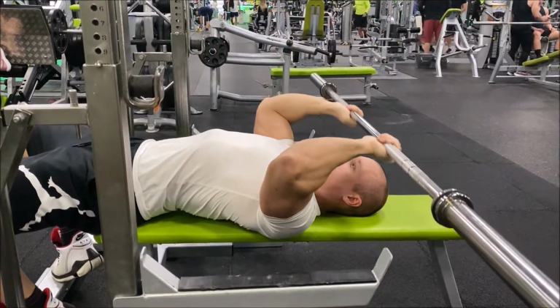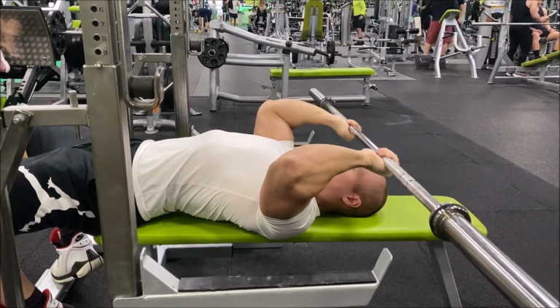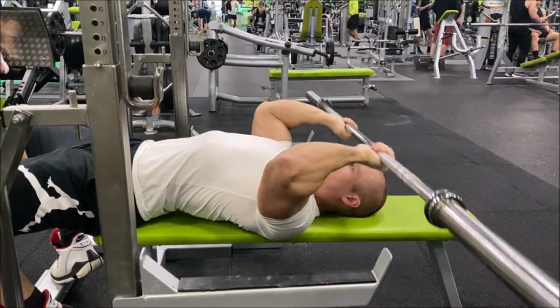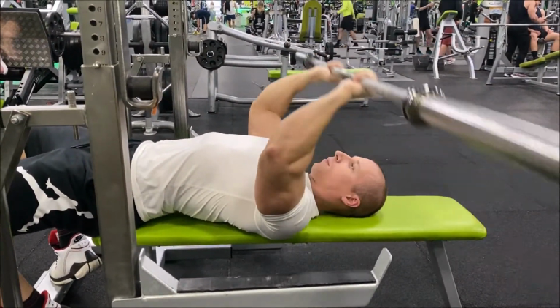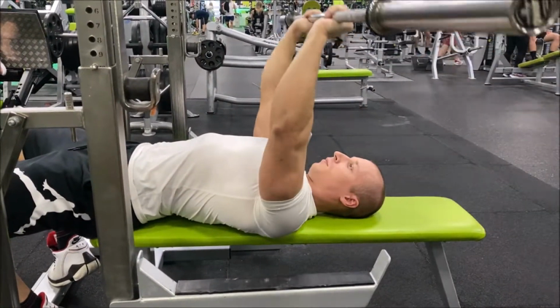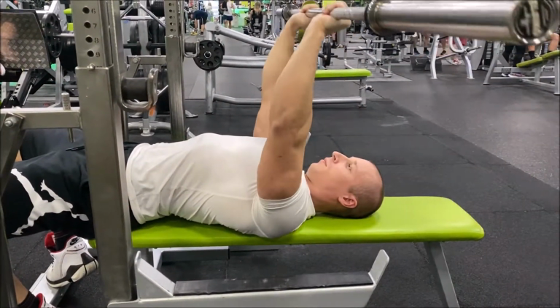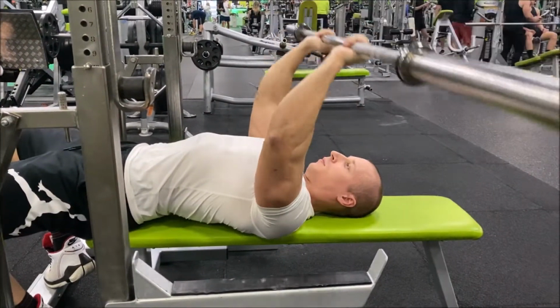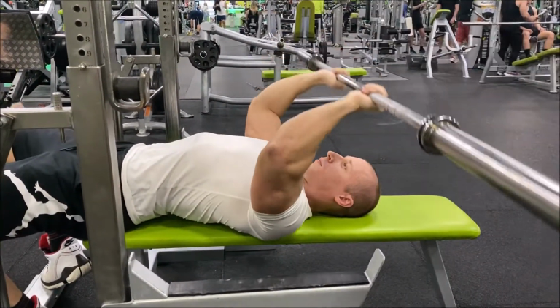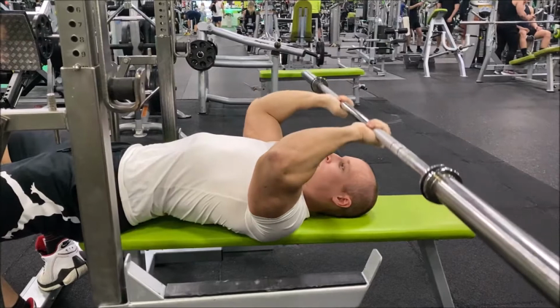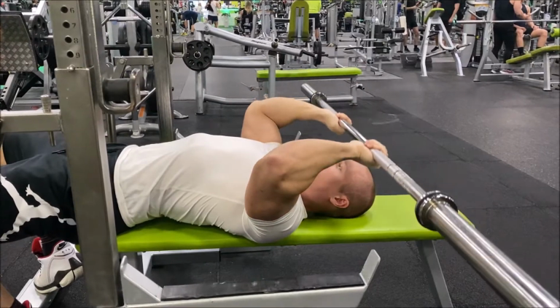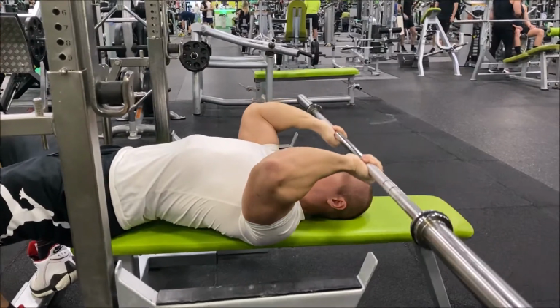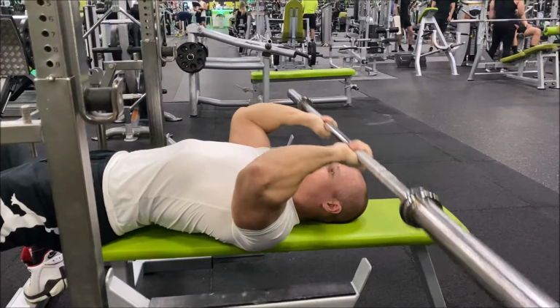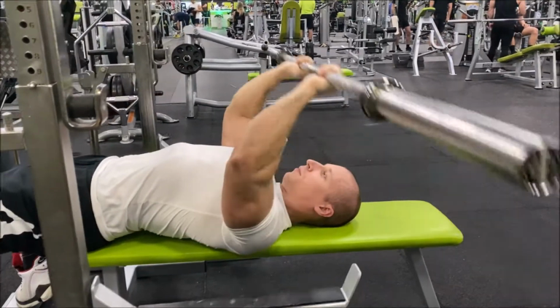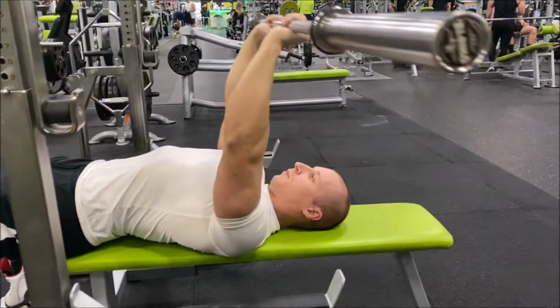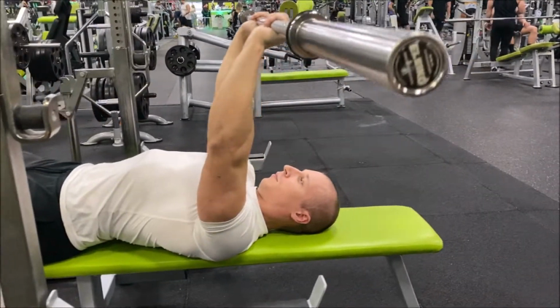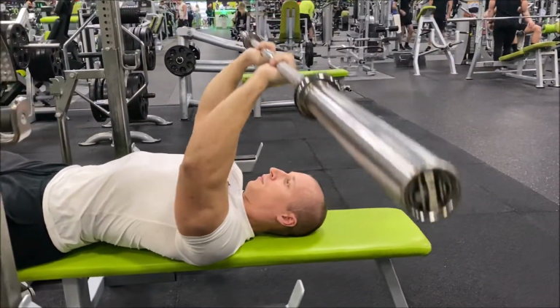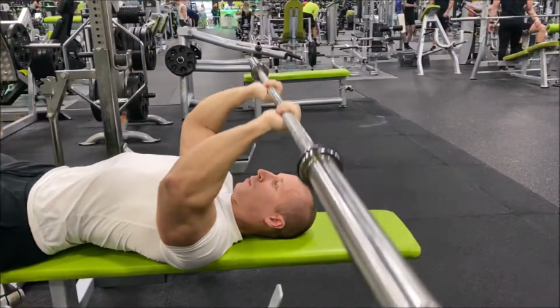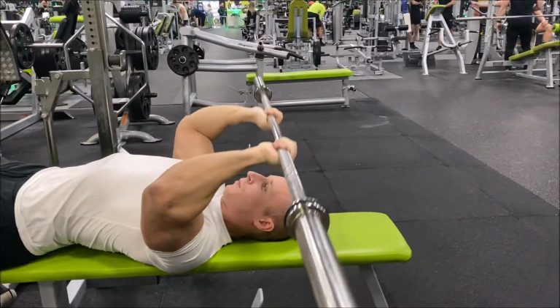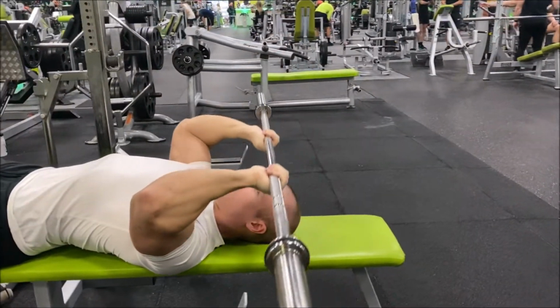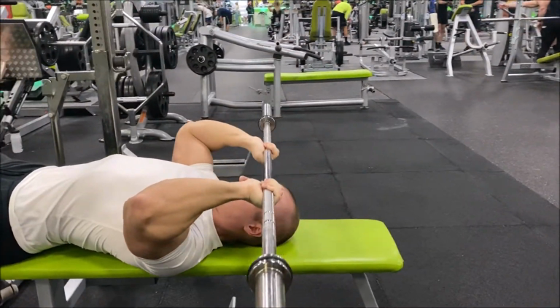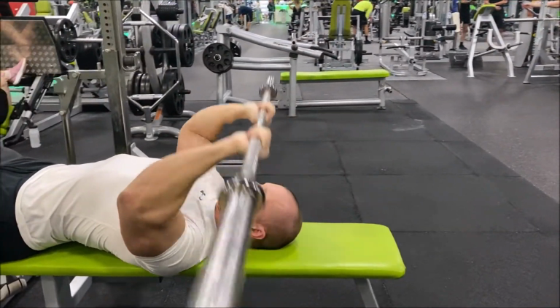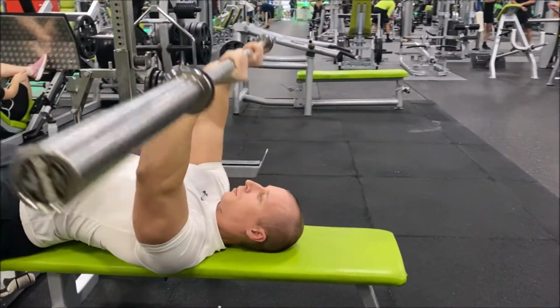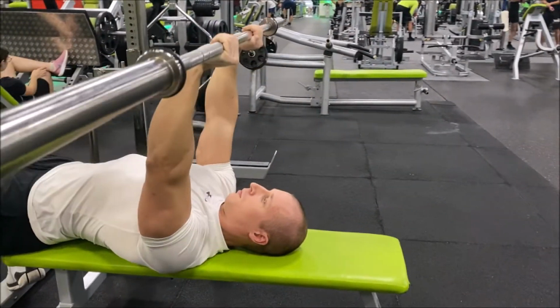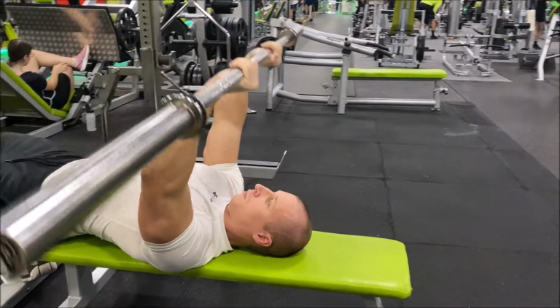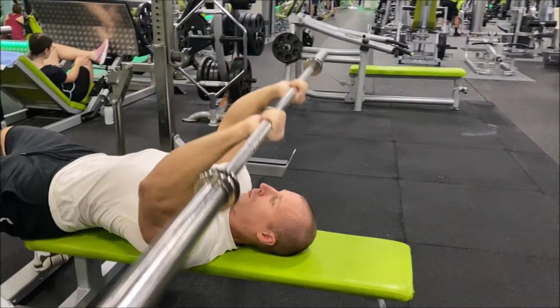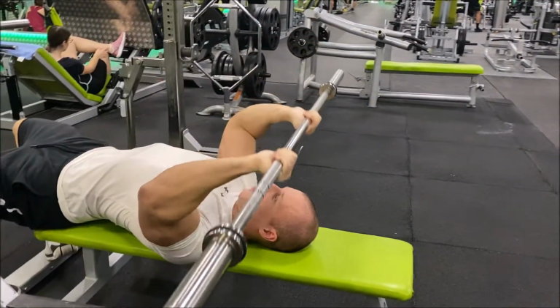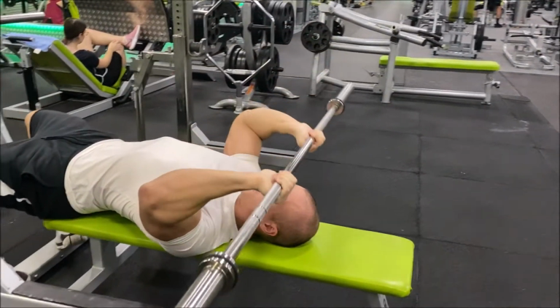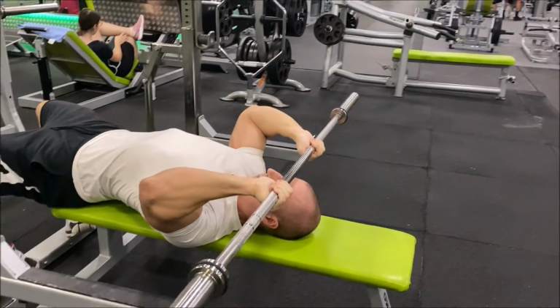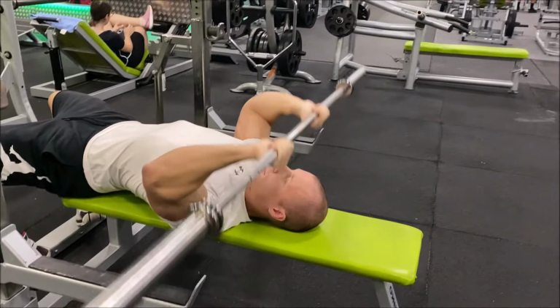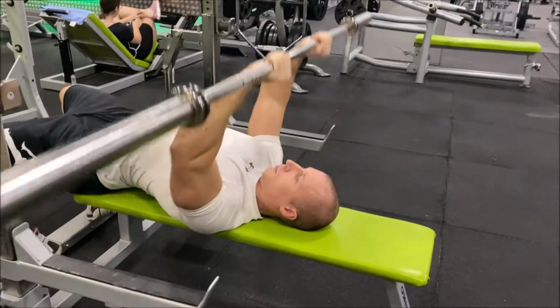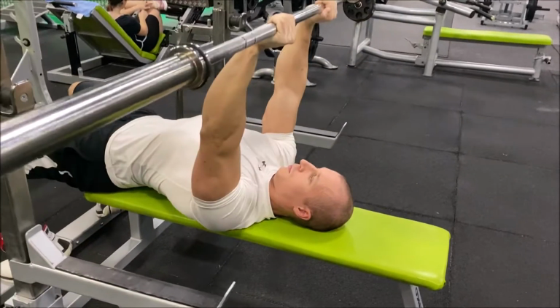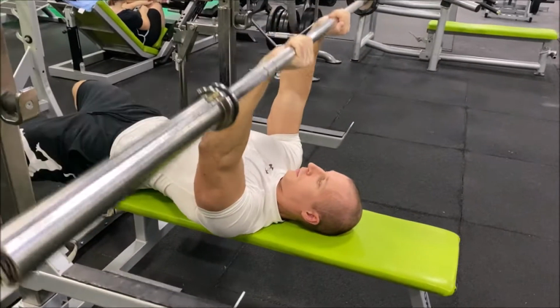The only movement should be through your forearms — your upper arms should remain static. Reverse the motion to return to the start position.